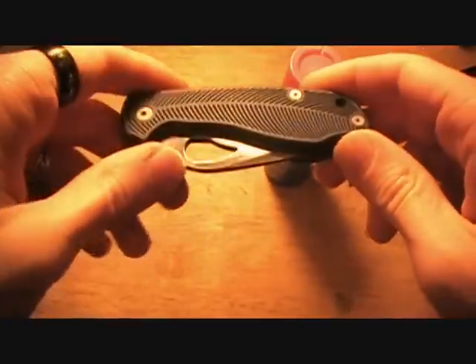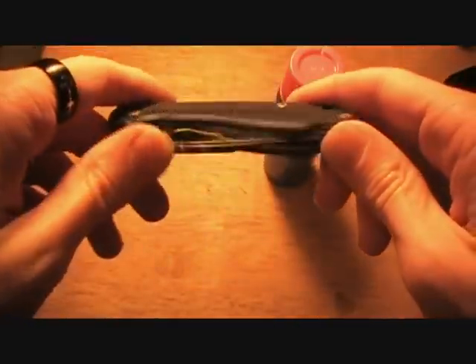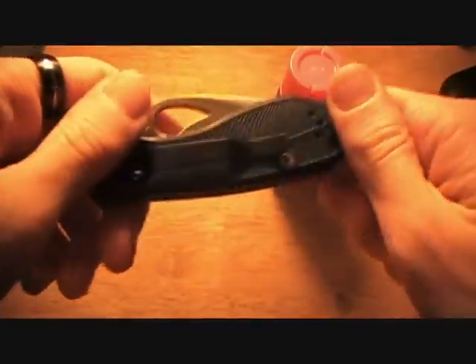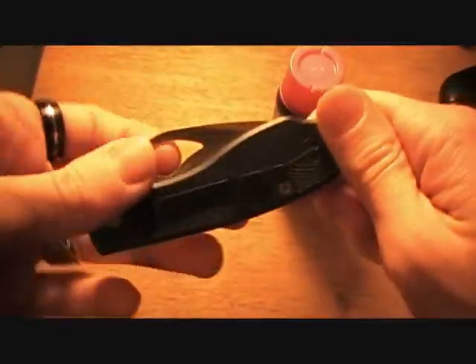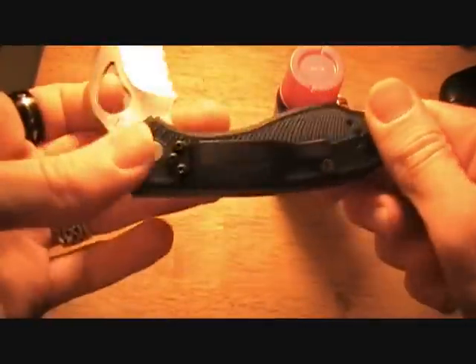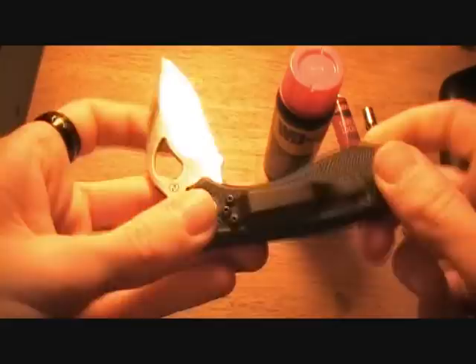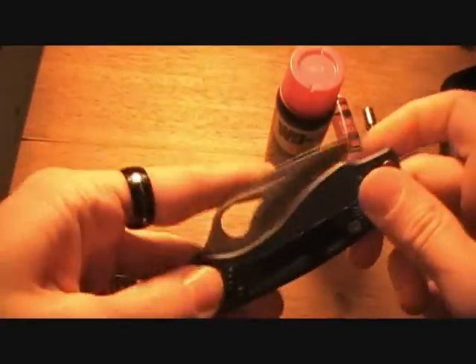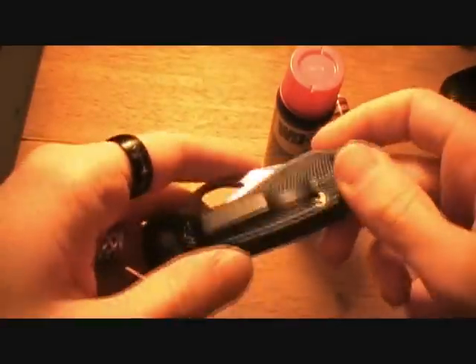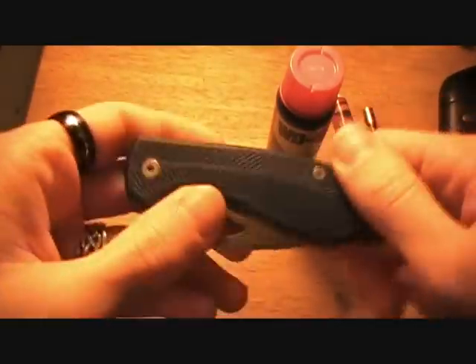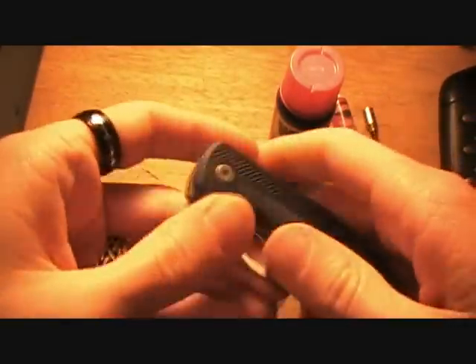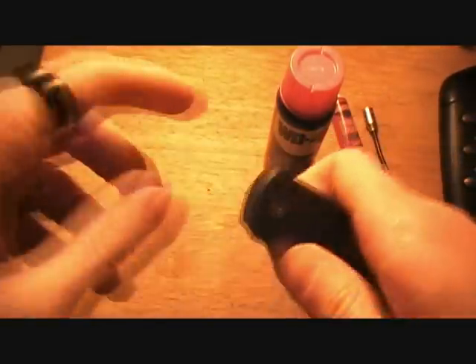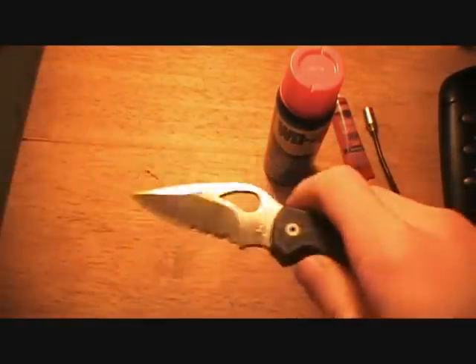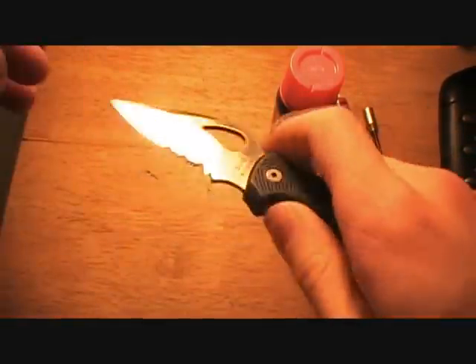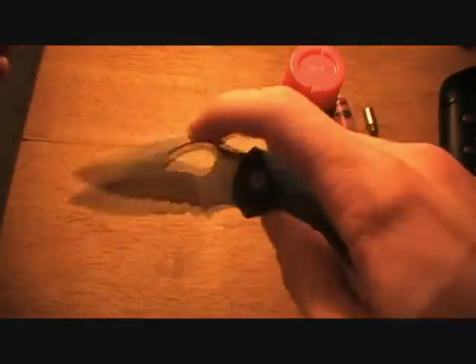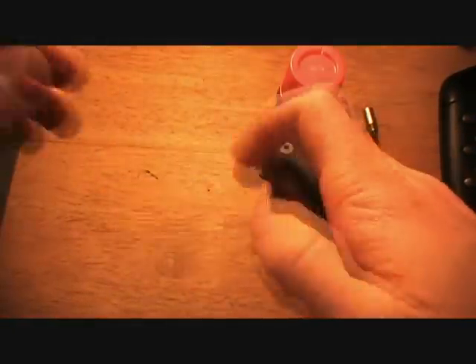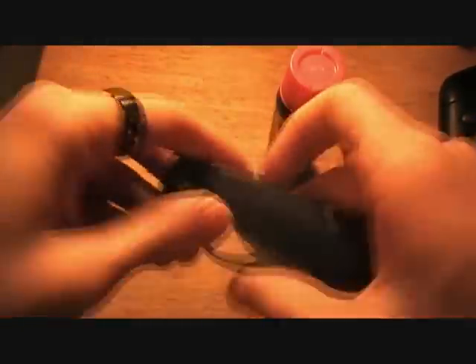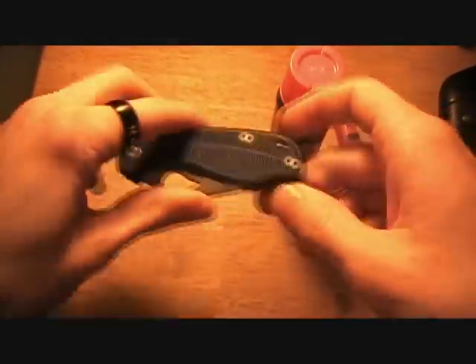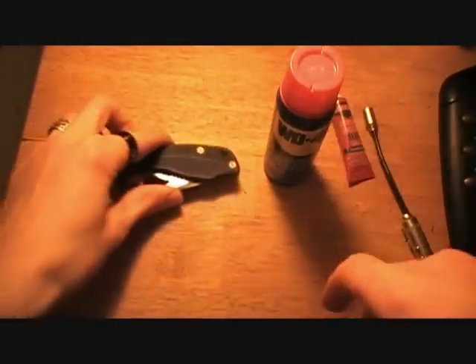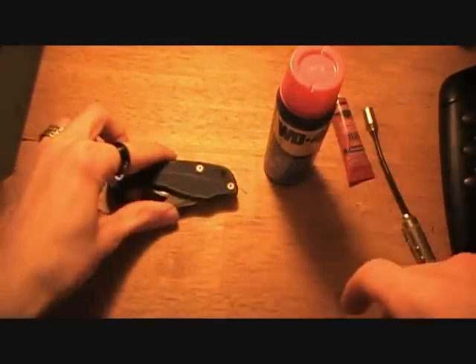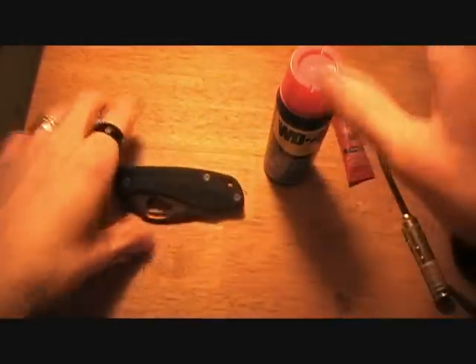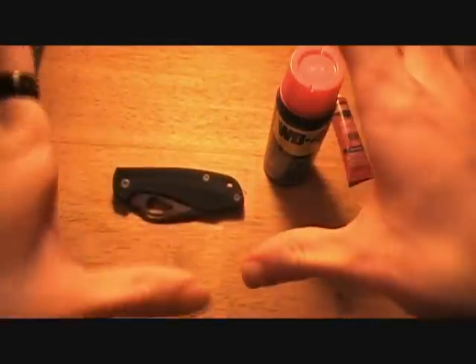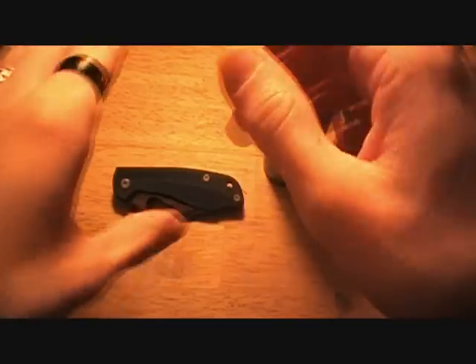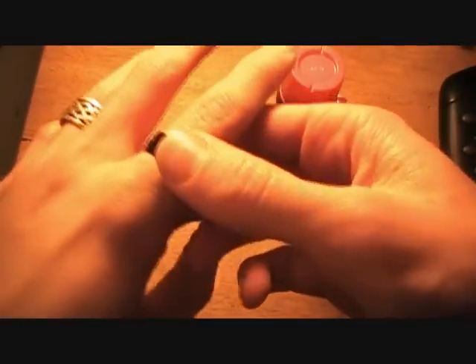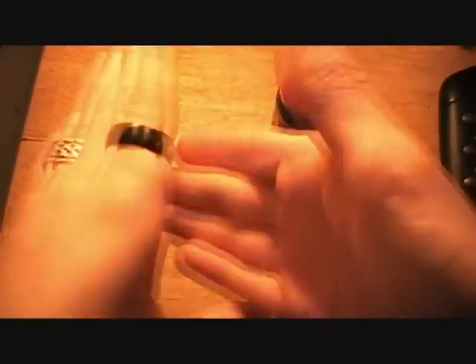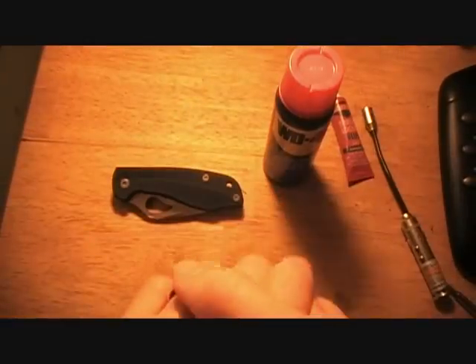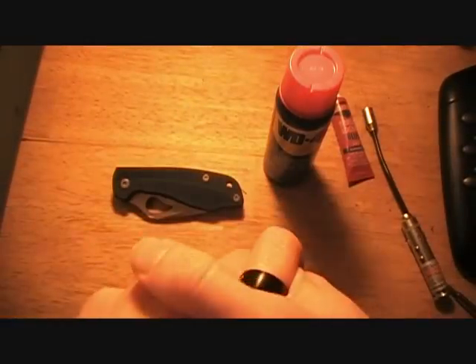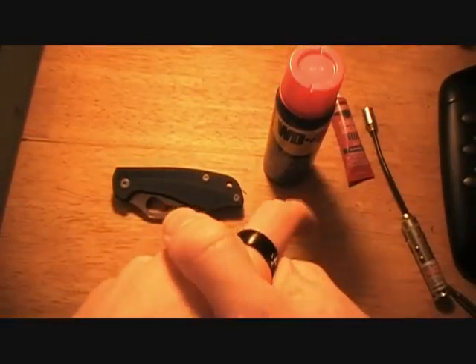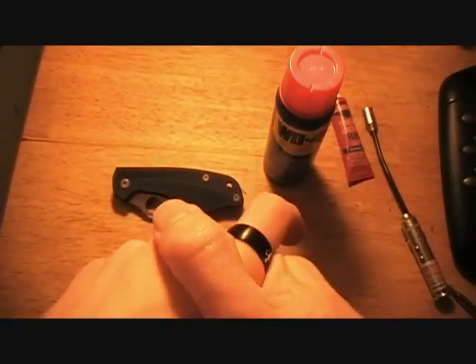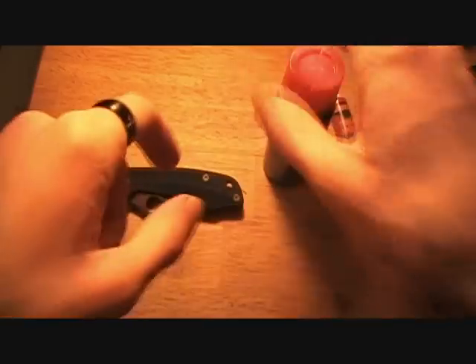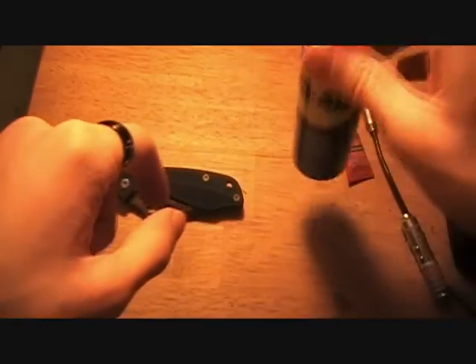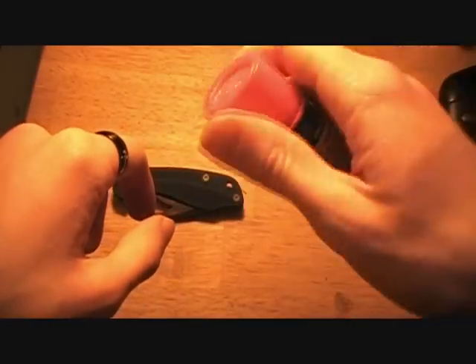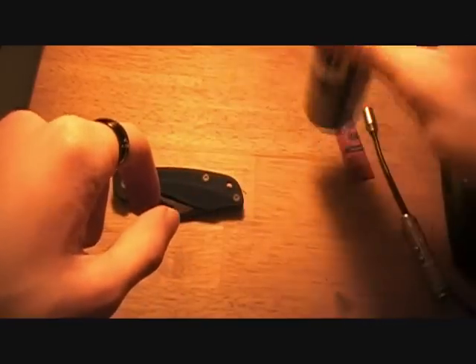You probably won't have to do that carrying it in your pocket that much, but I would and I do — because I carry my Cold Steel Ti-Lite all the time and it's made of AUS-8 steel, and it will get rust spots. So spray the blade.